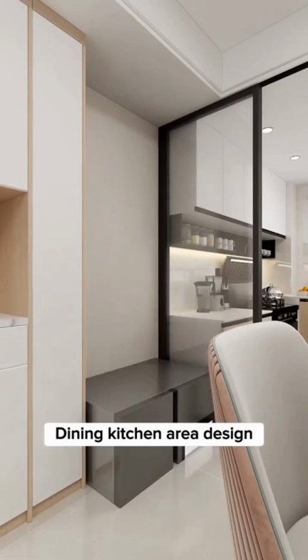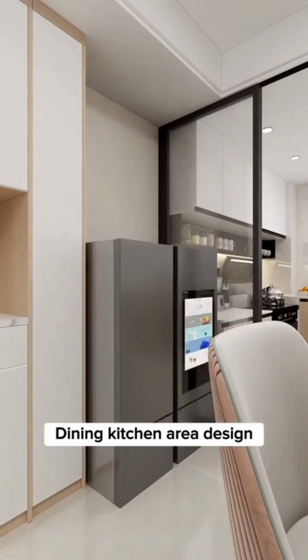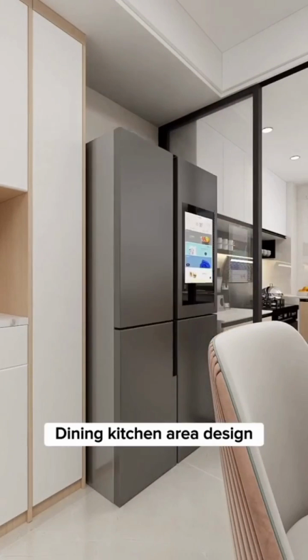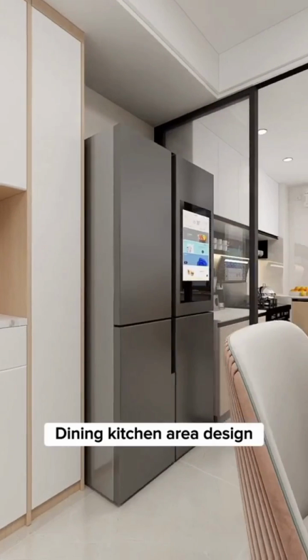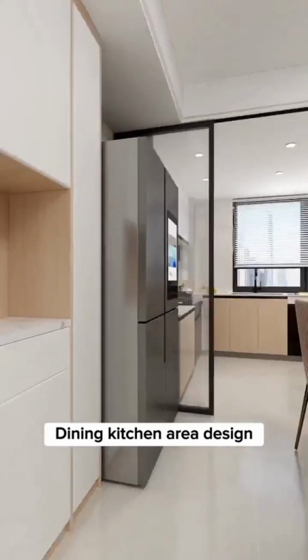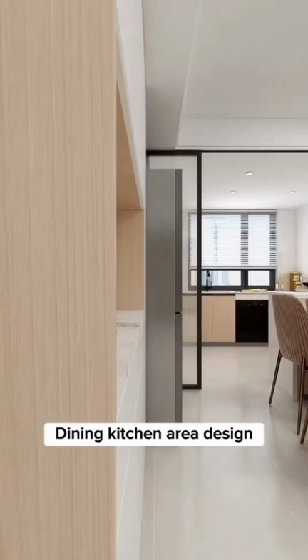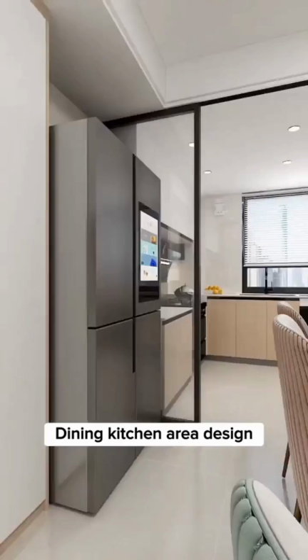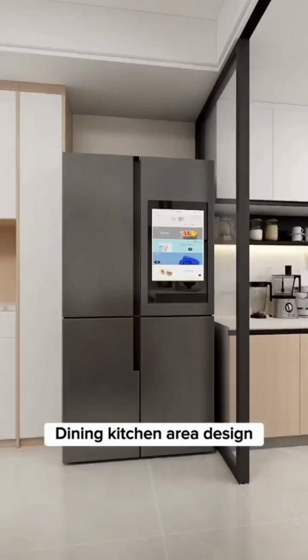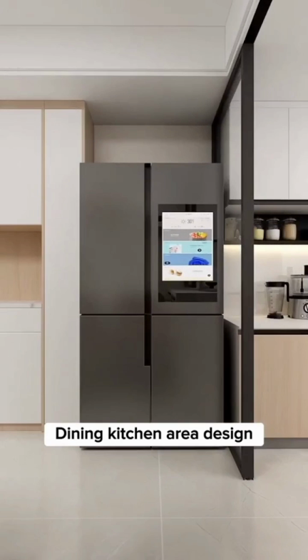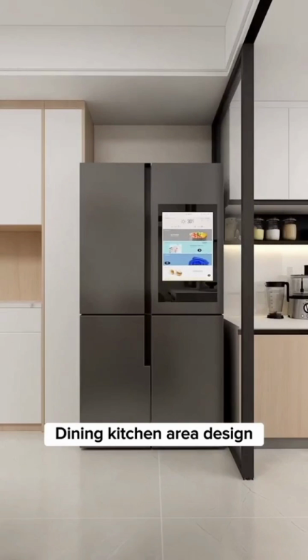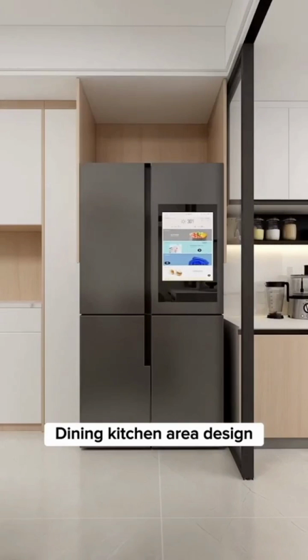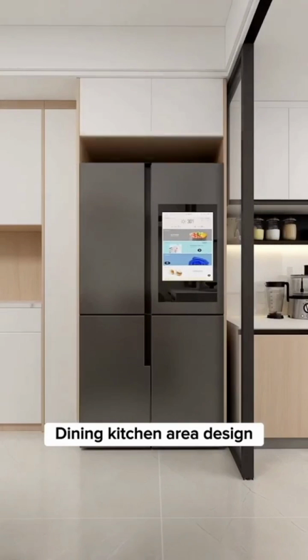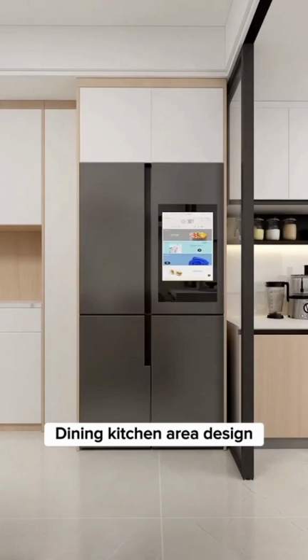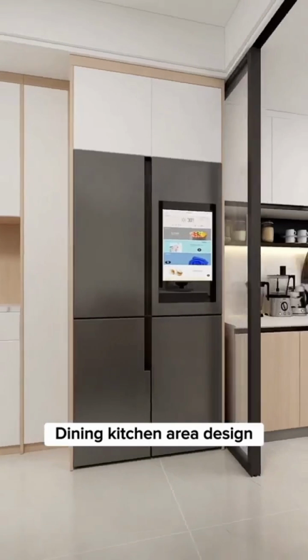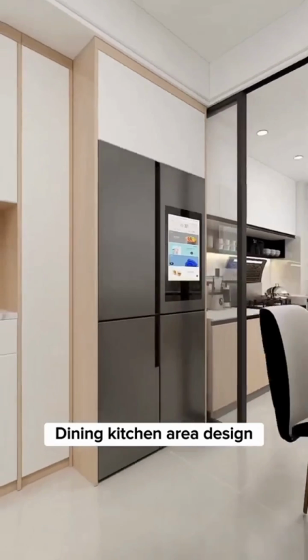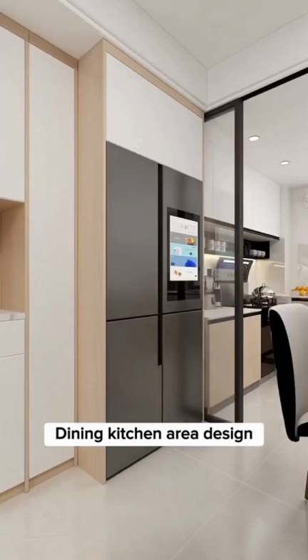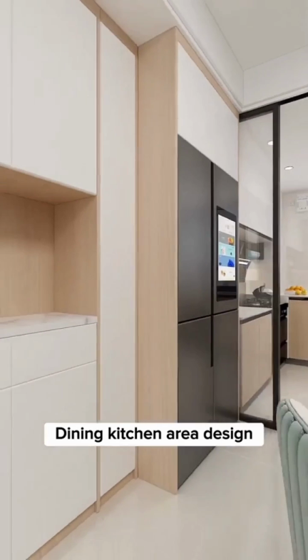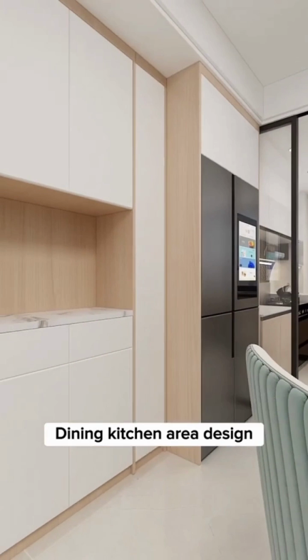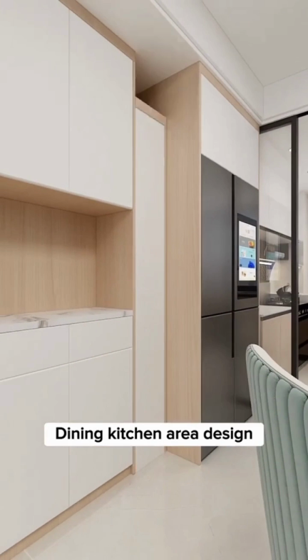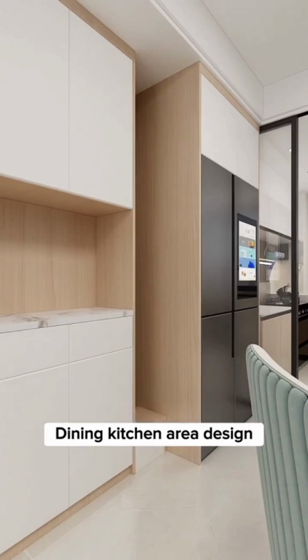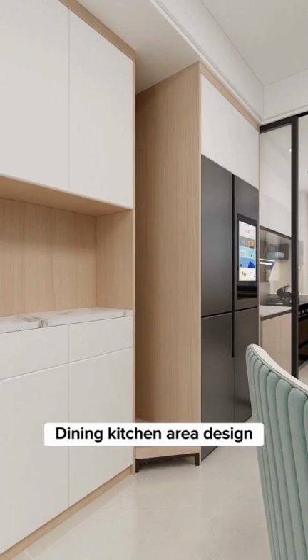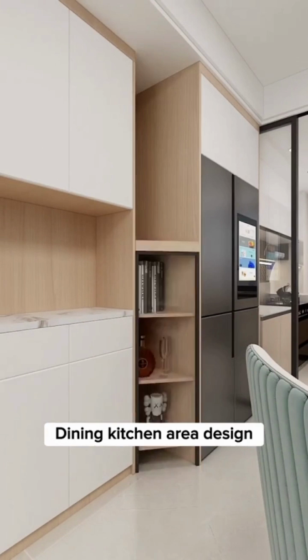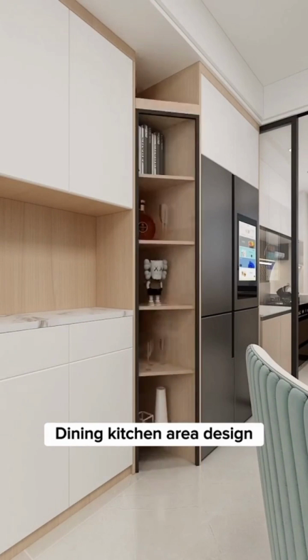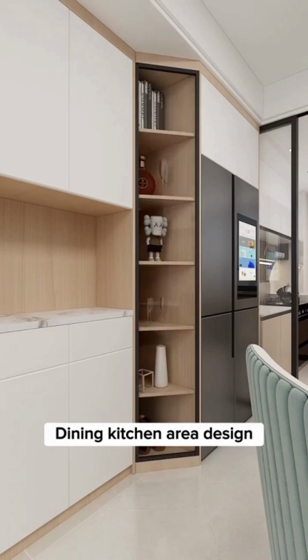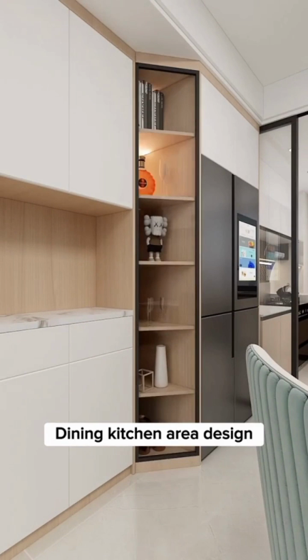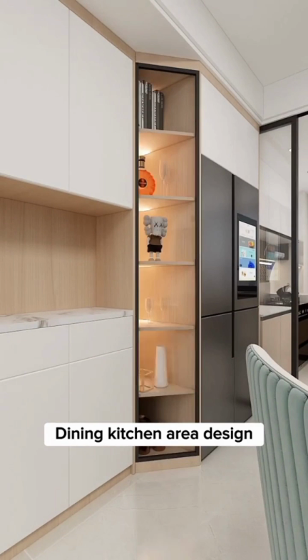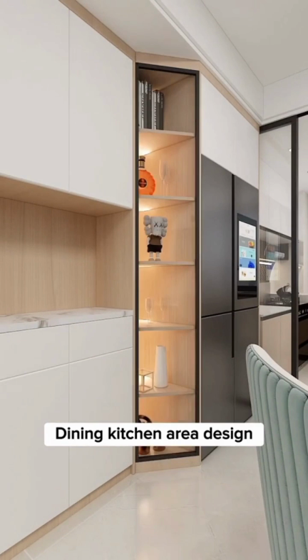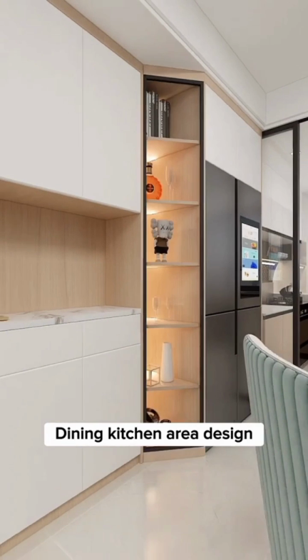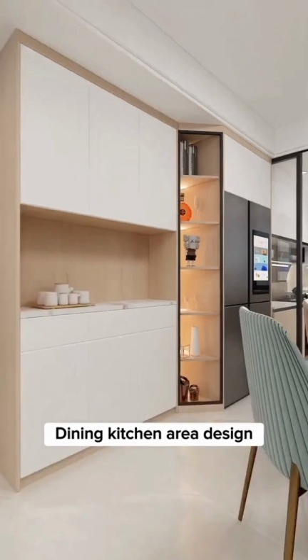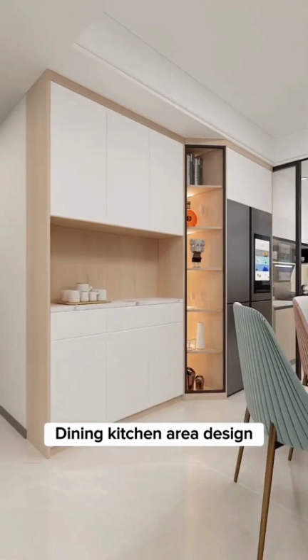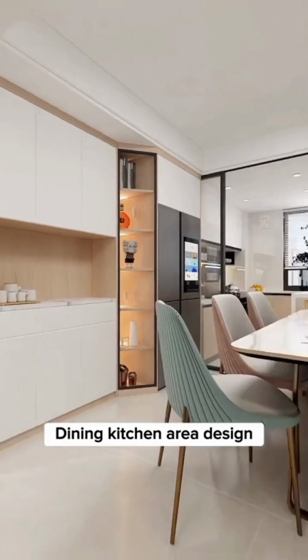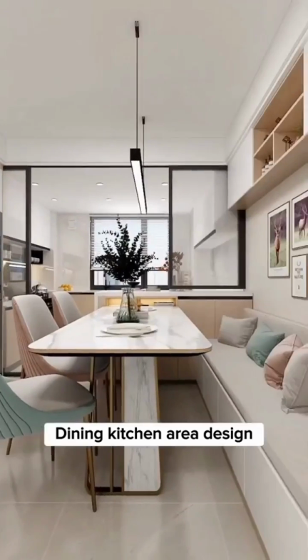Tip 7: Do not leave the refrigerator exposed to the outside. Build a refrigerator cabinet so that both the refrigerator and sideboard cabinets are connected seamlessly with a customized beveled cabinet.